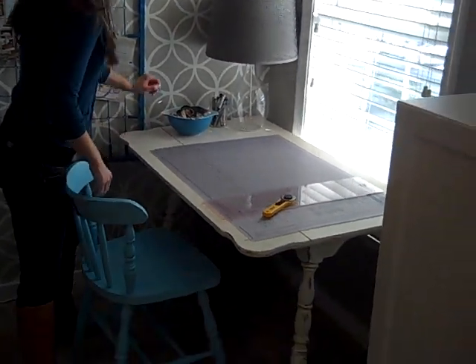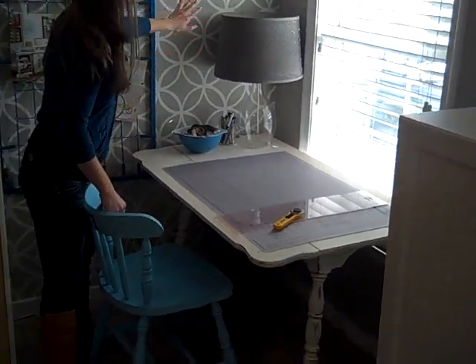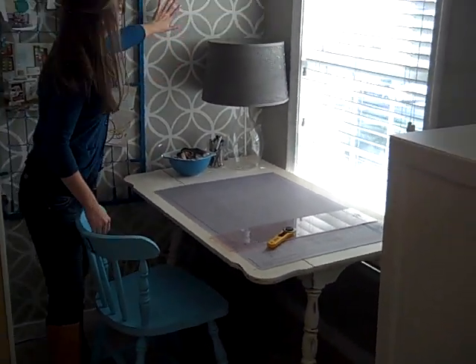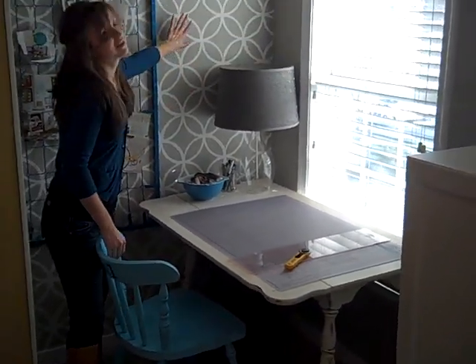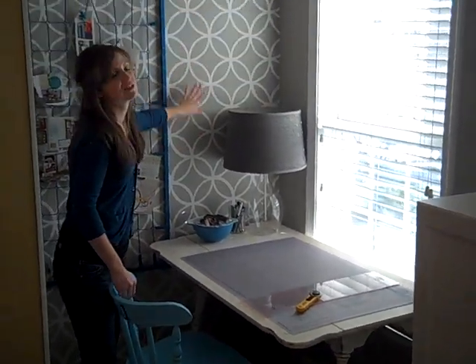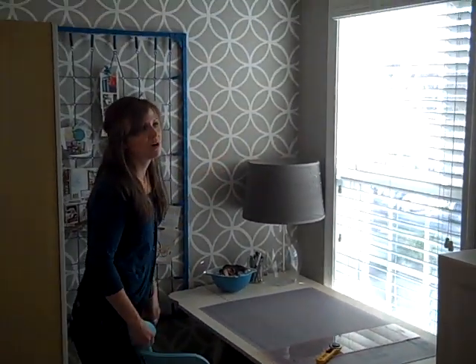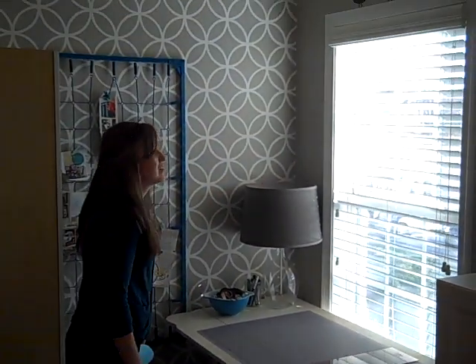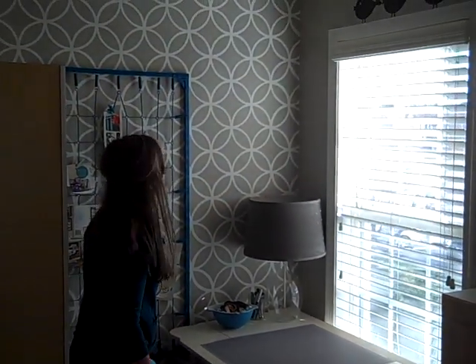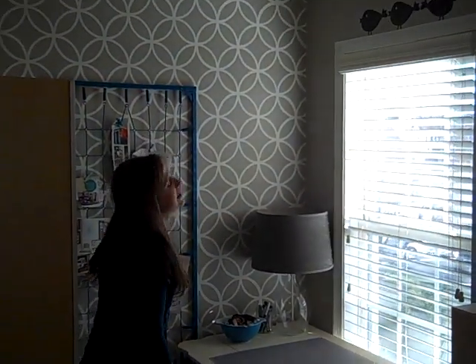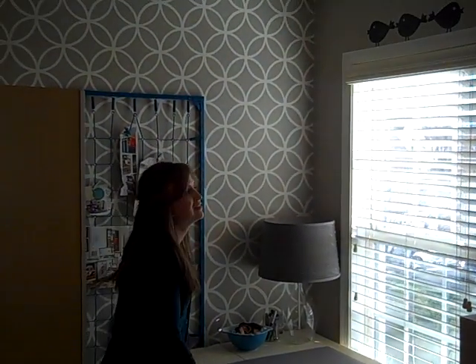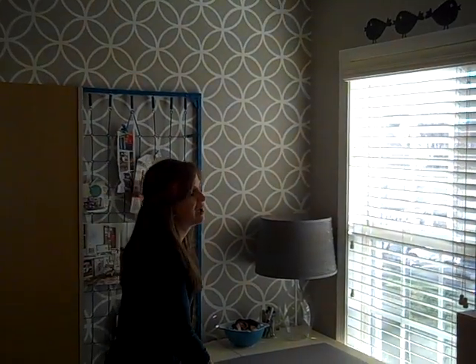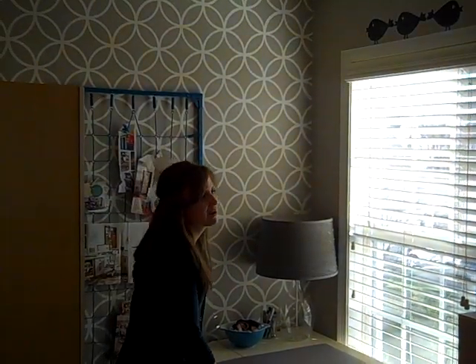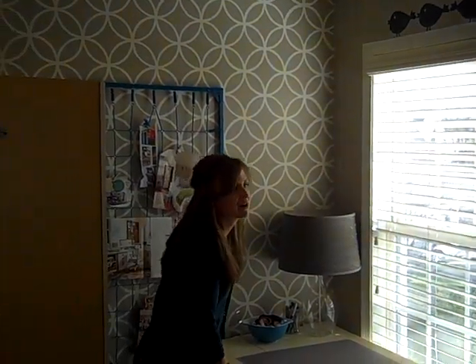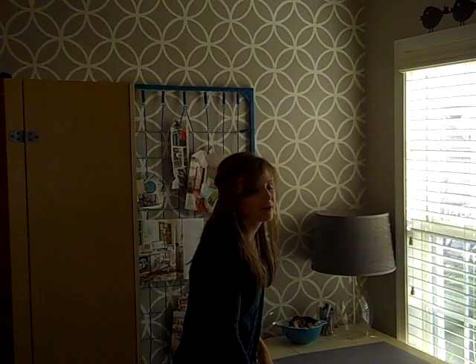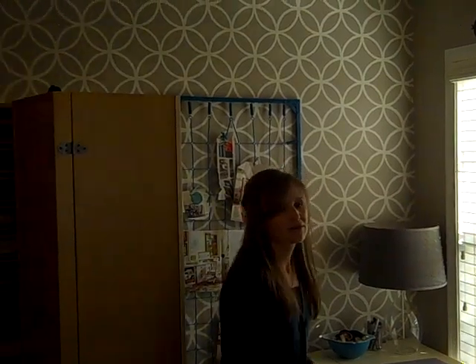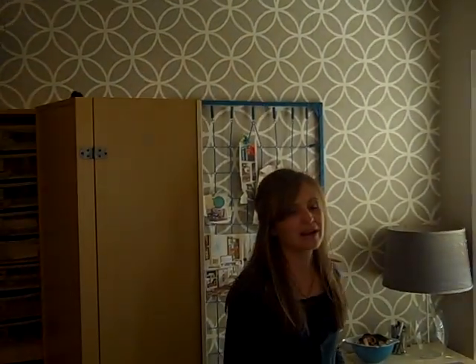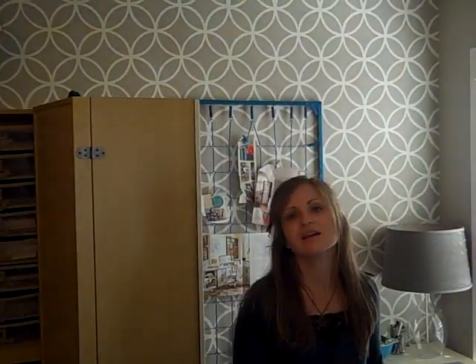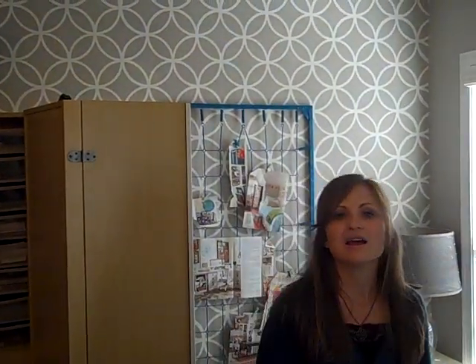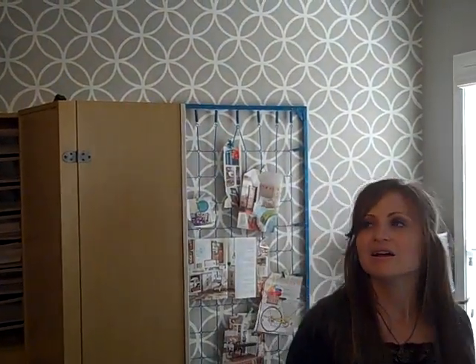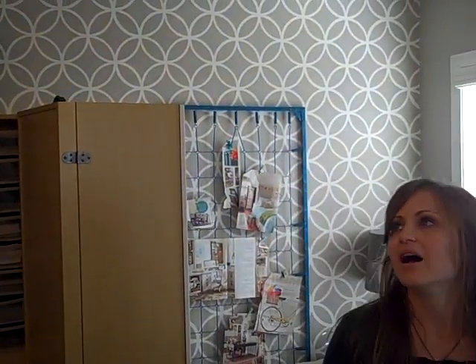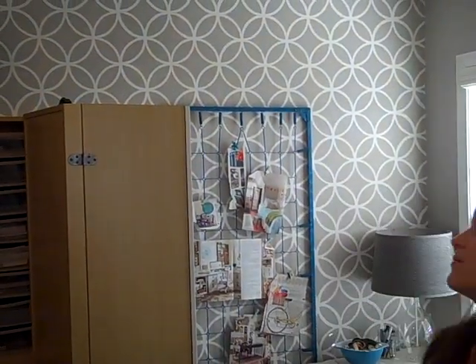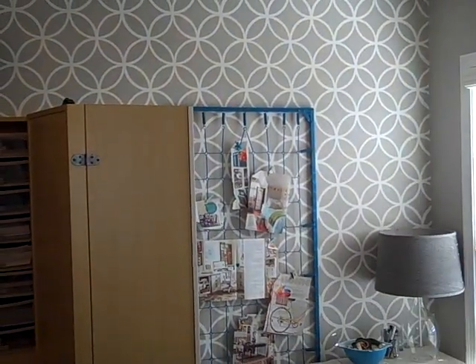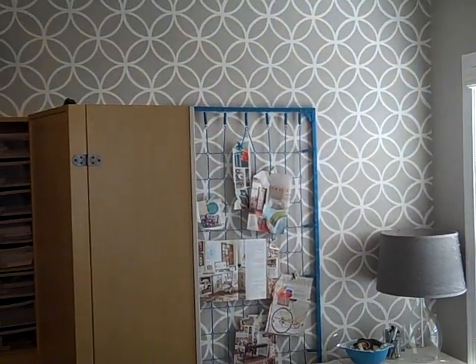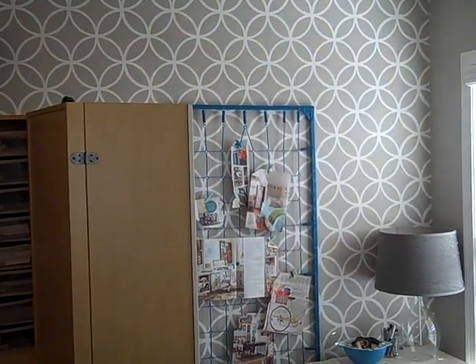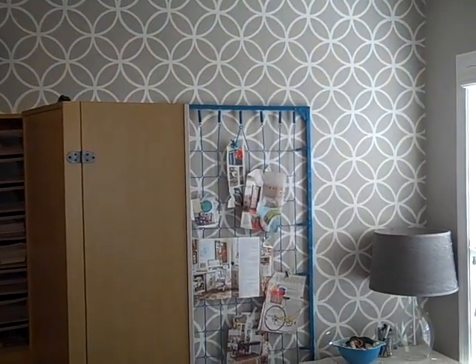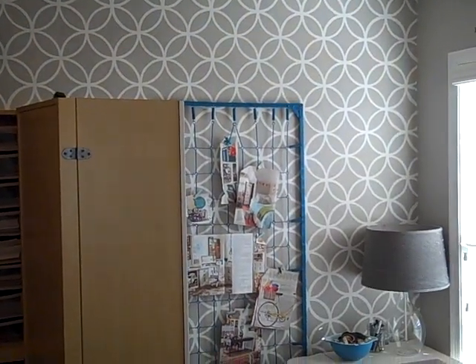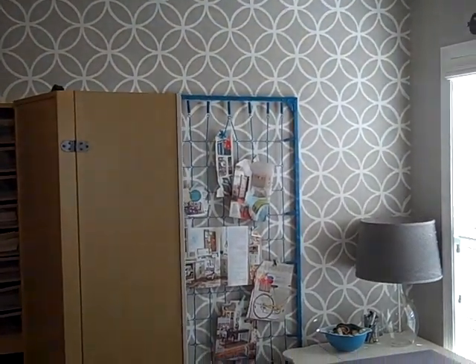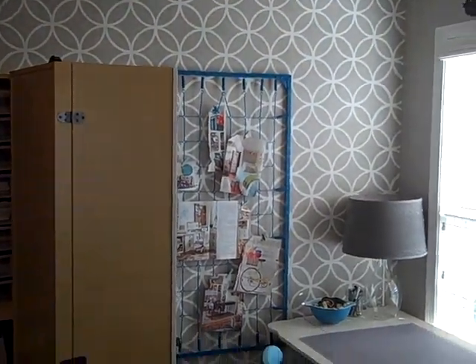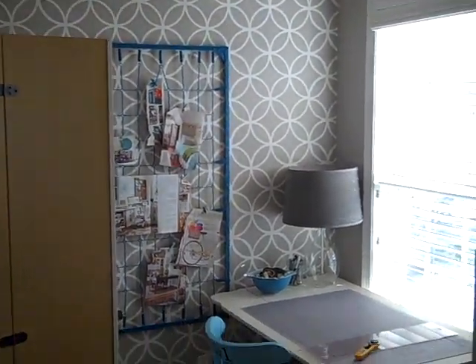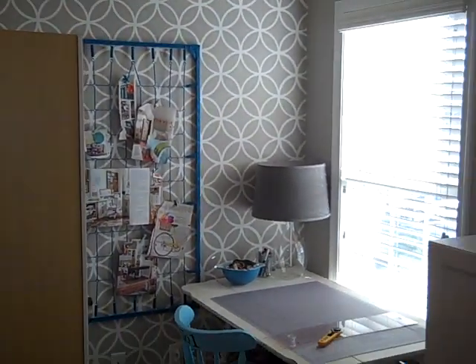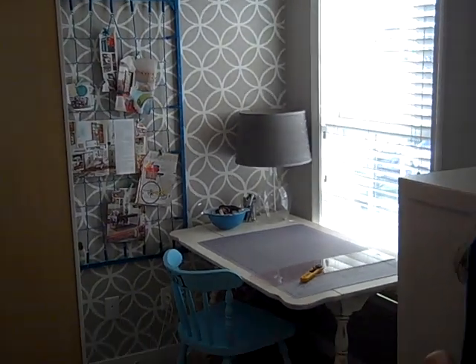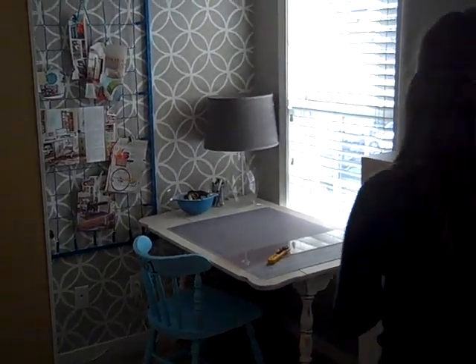Then you can see my stenciled wall that is Bare, Graceful Gray. It's a very fun stencil — my husband so lovingly stenciled it for me.